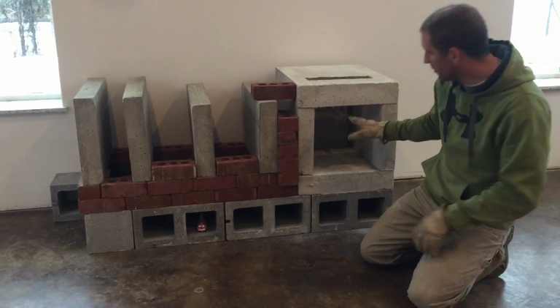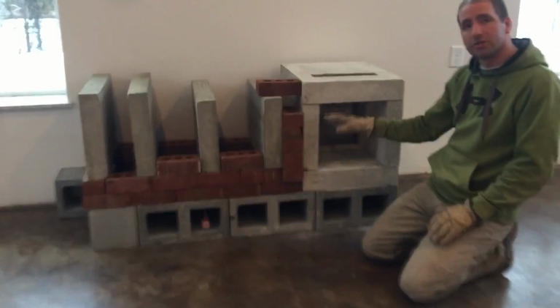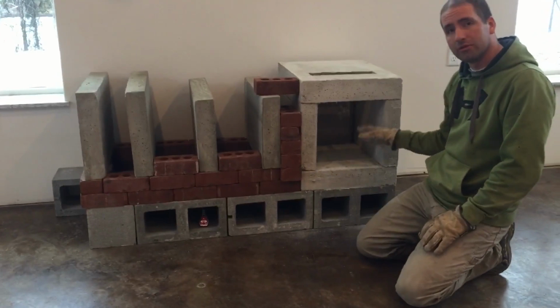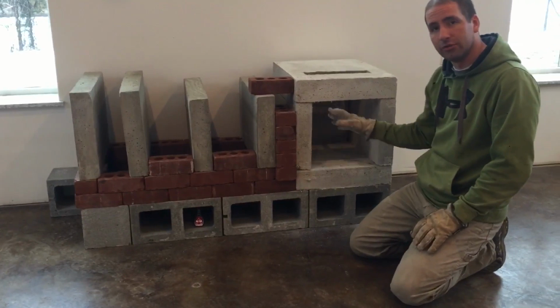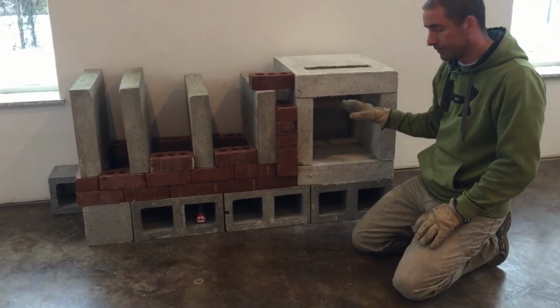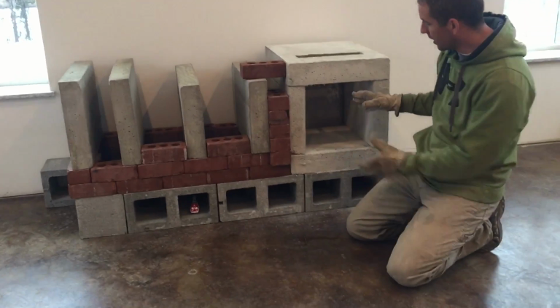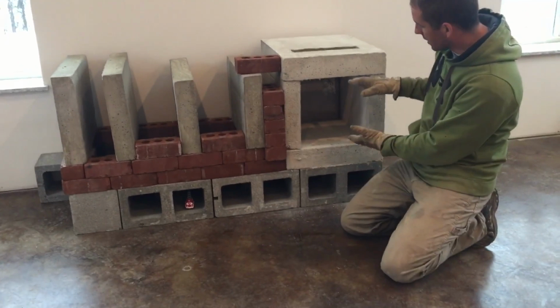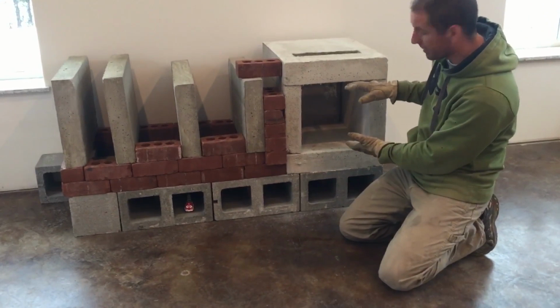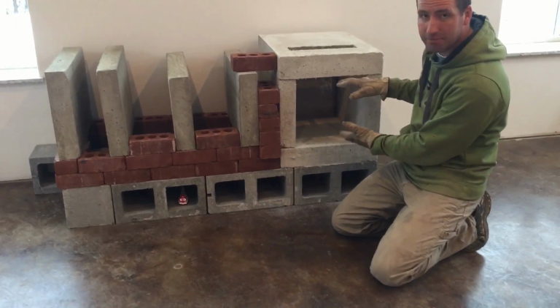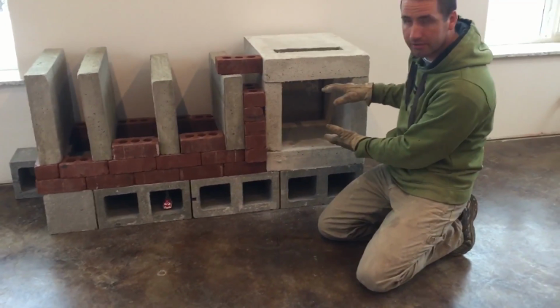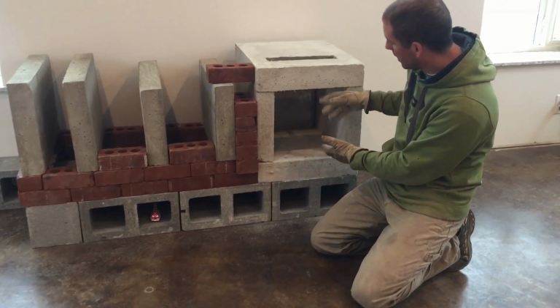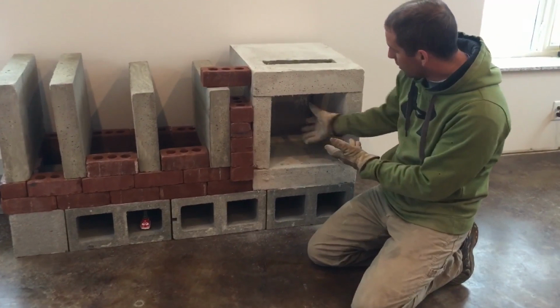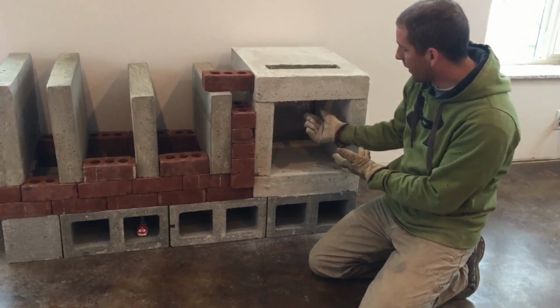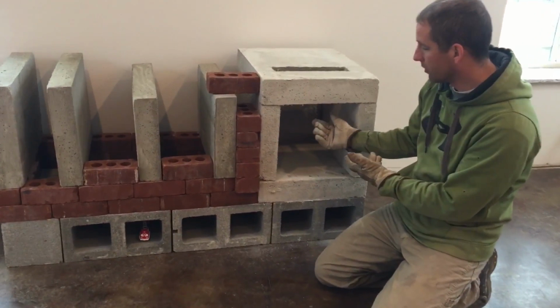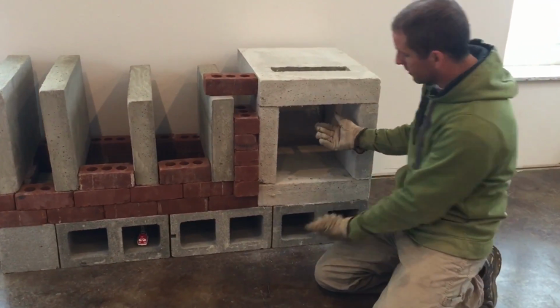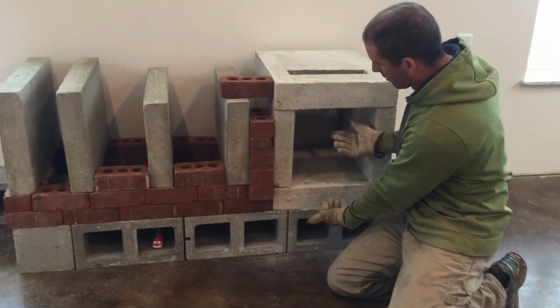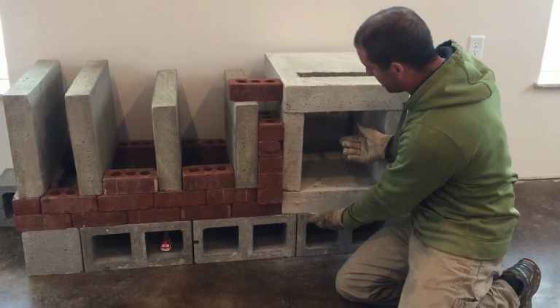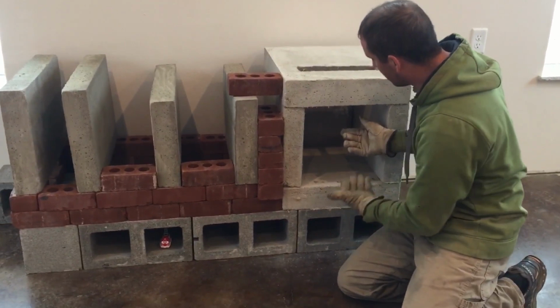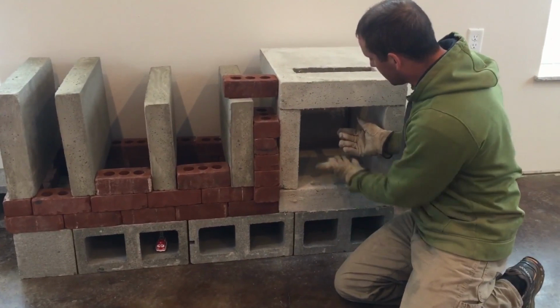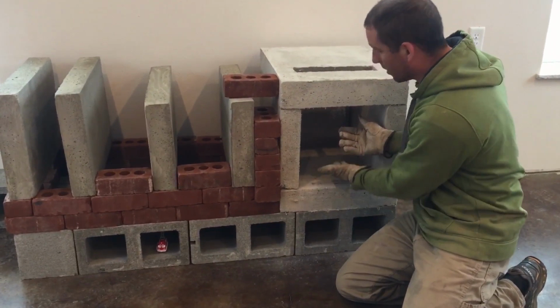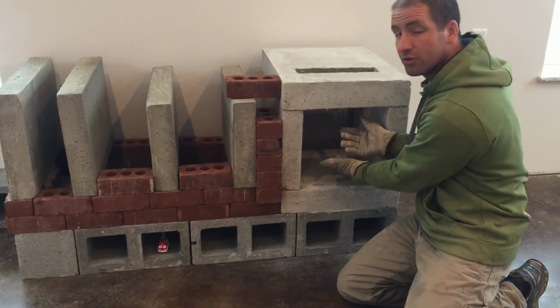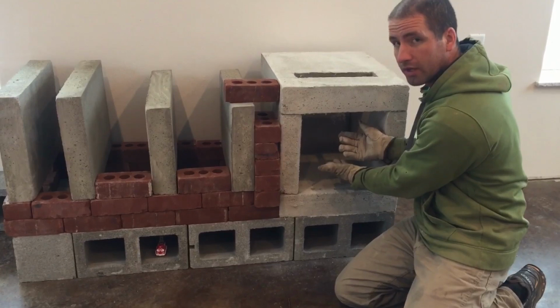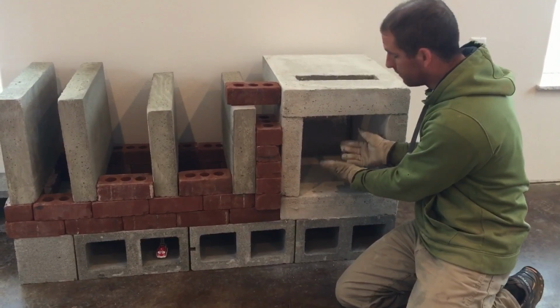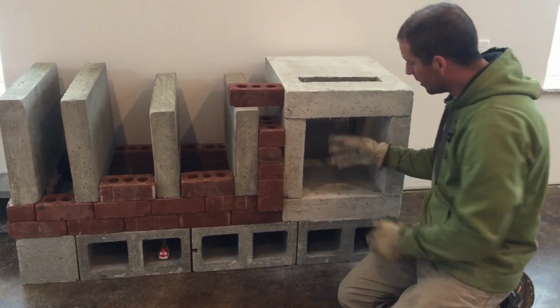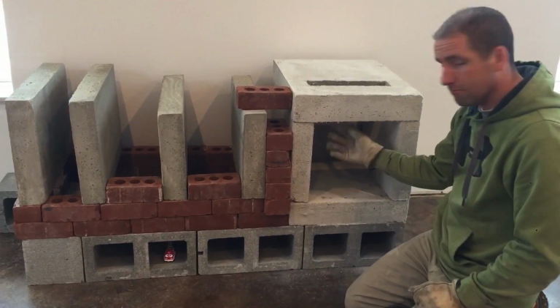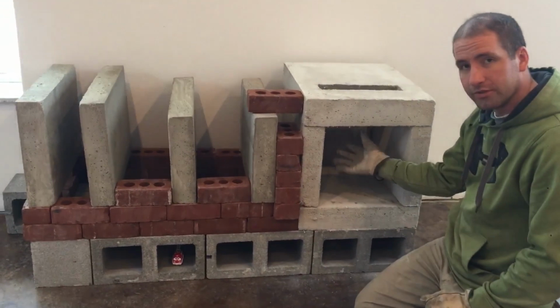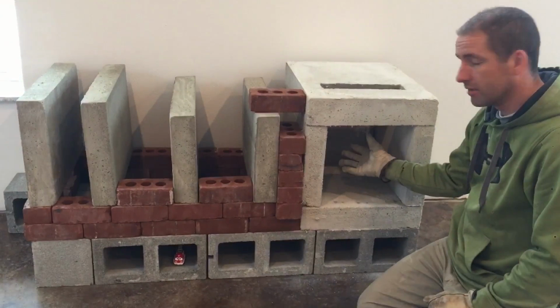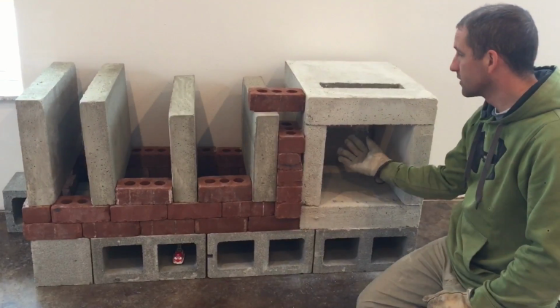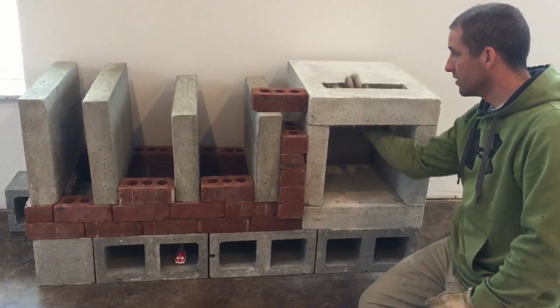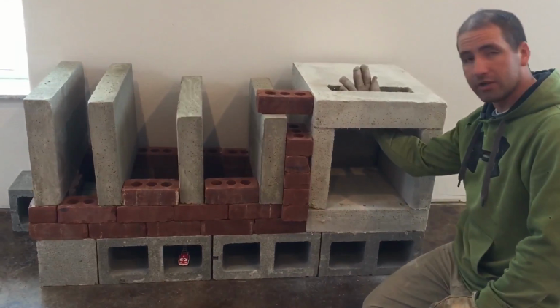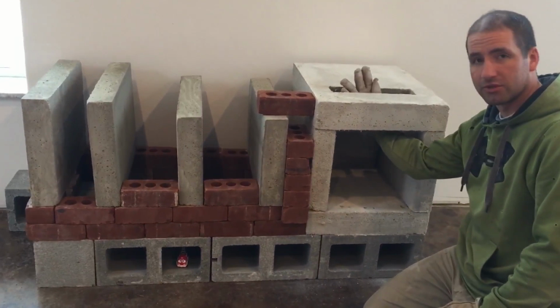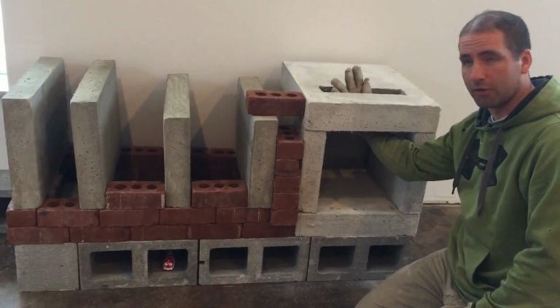This is a burn chamber. There's a door here, and it's actually called a batch box. When the fire burns, the air comes out of the bottom and comes through the door right here. It burns inside the box and comes up through here, which is called the throat.